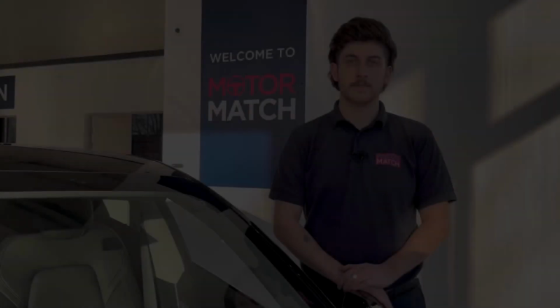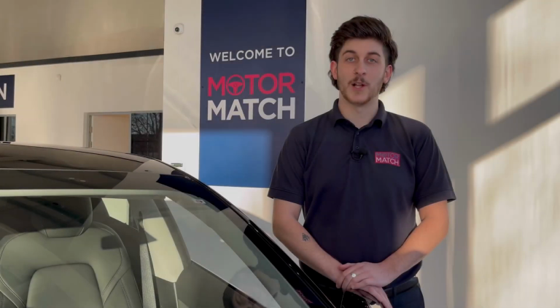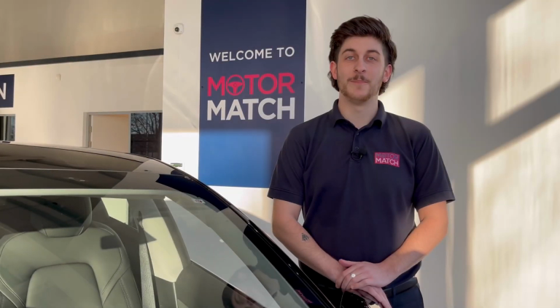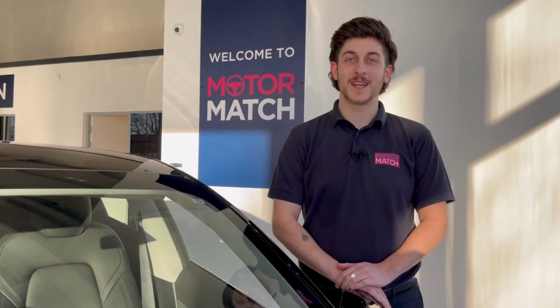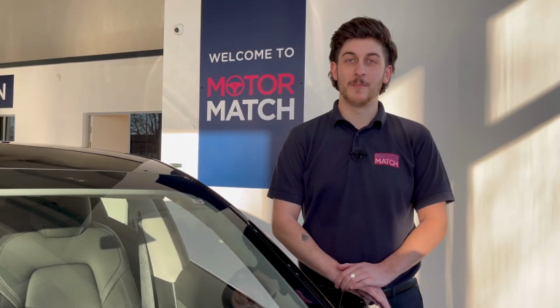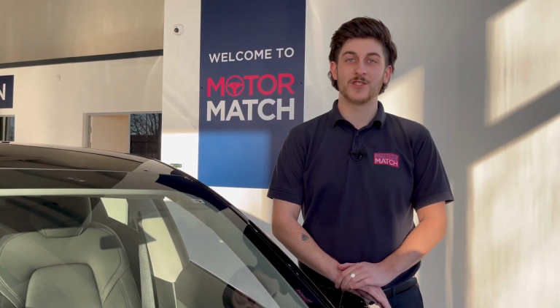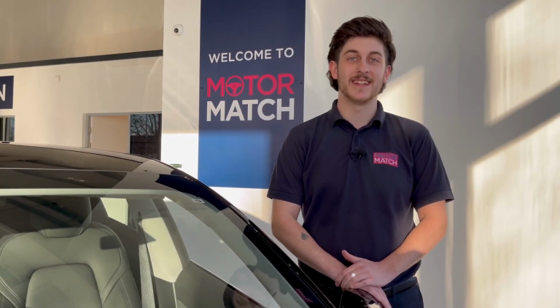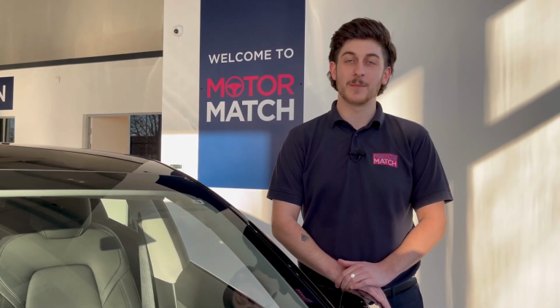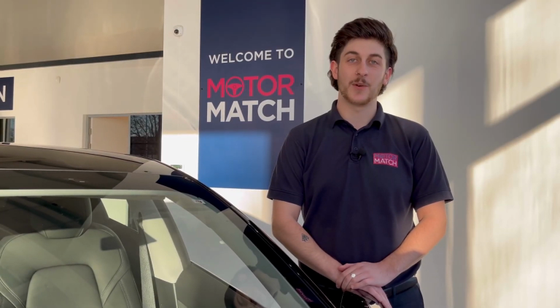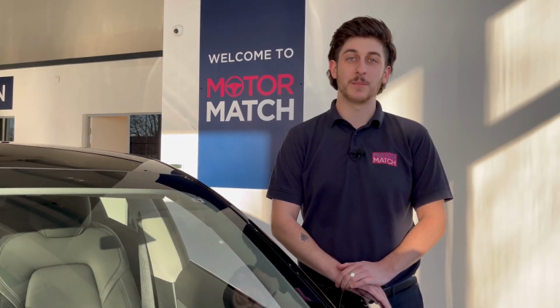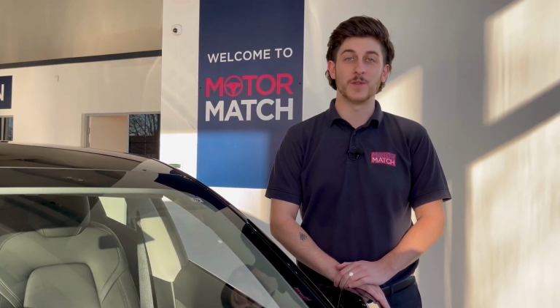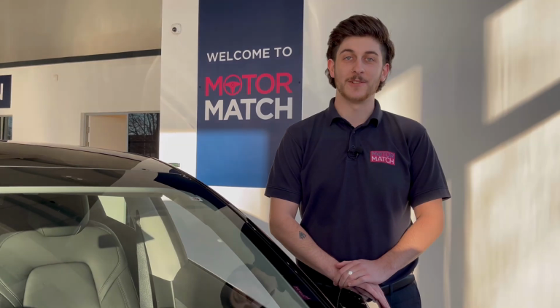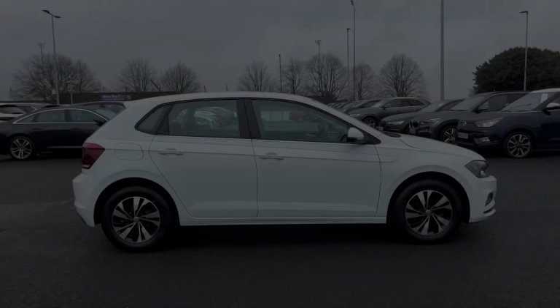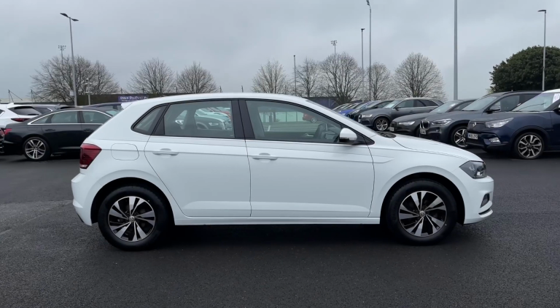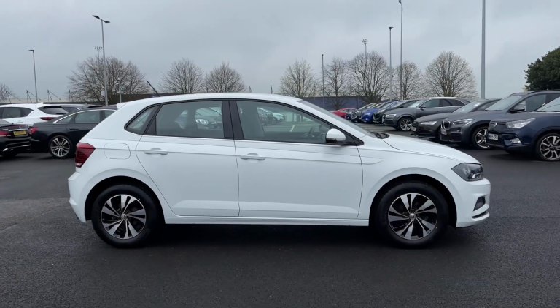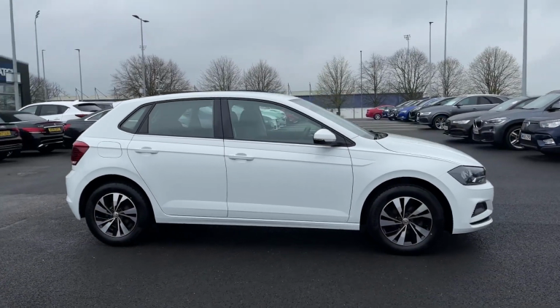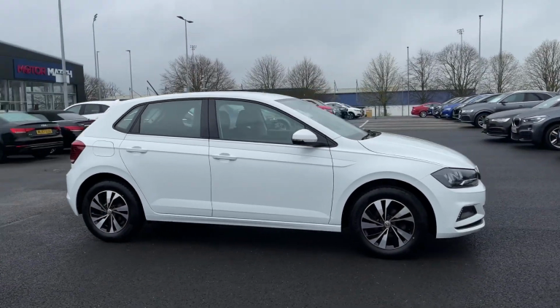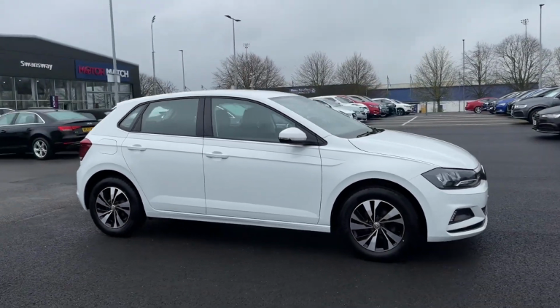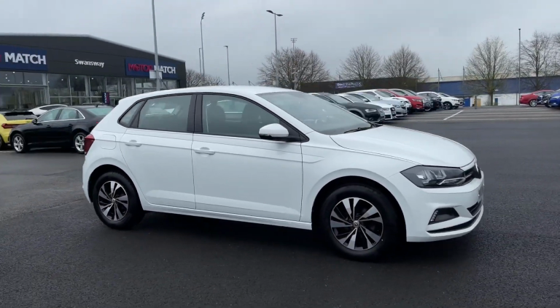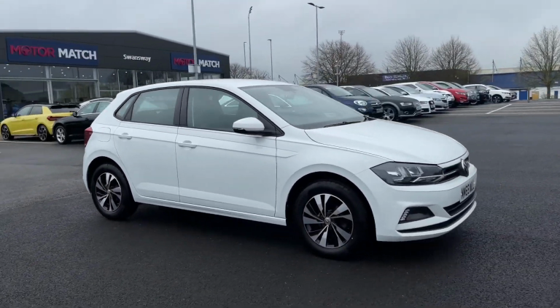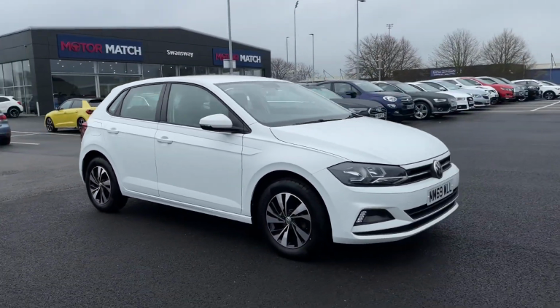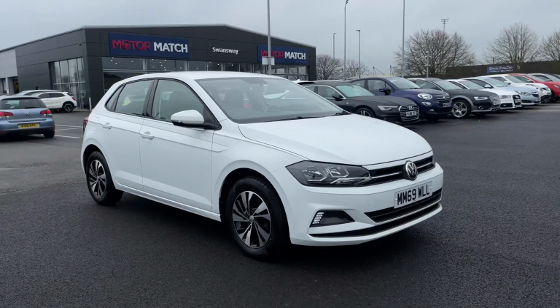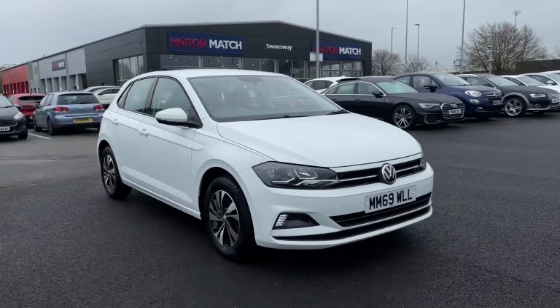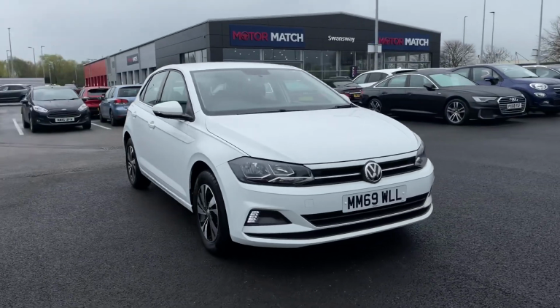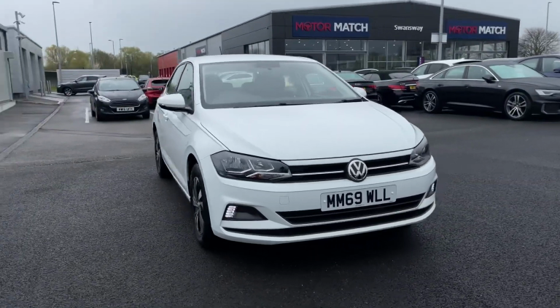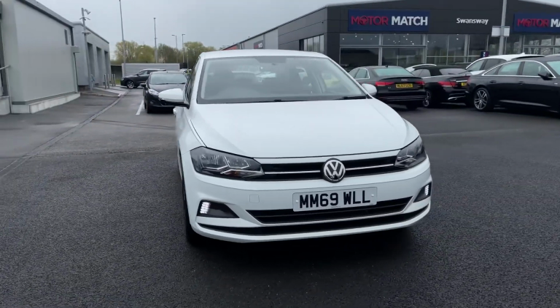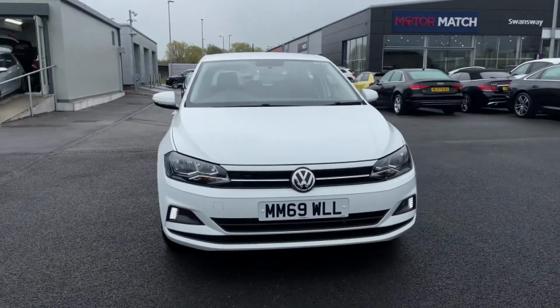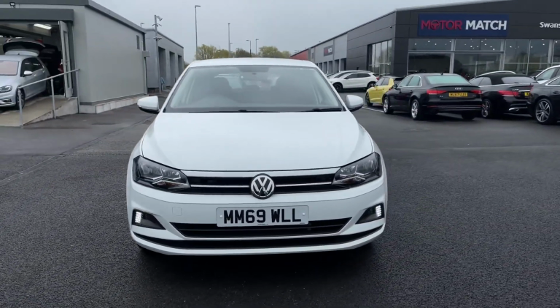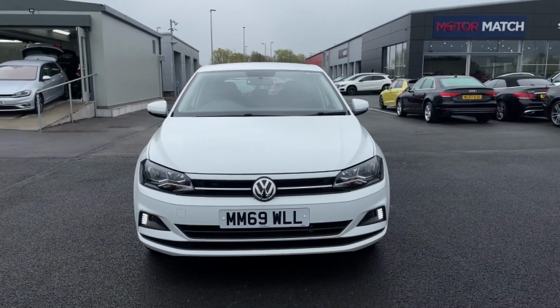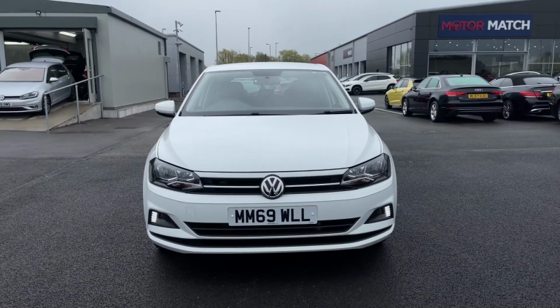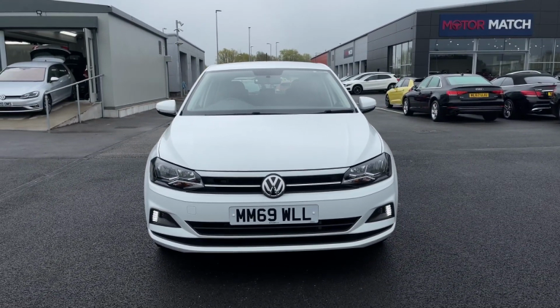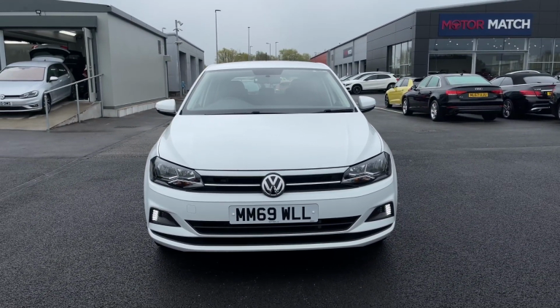Hello and welcome, my name is Callum from Motormat Chester and today I'm going to be taking you around this approved used vehicle. This is the Volkswagen Polo TSI SE. It's a 2020 model and it comes with 11,056 miles on the clock from three previous owners.